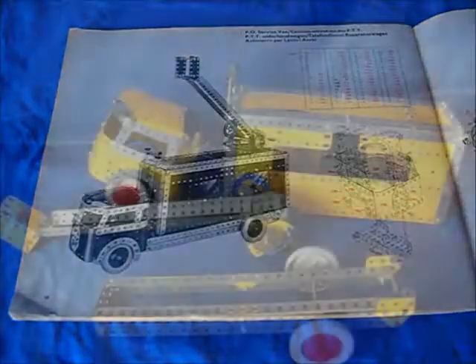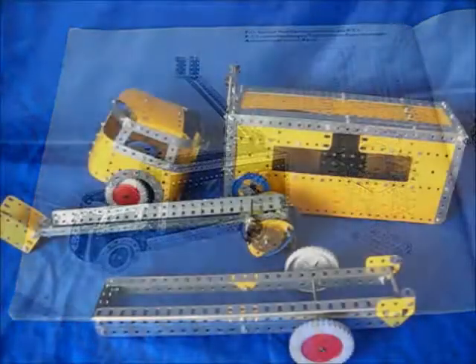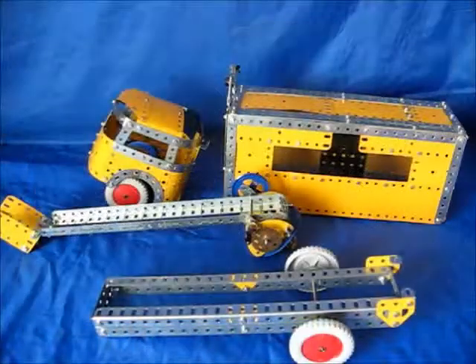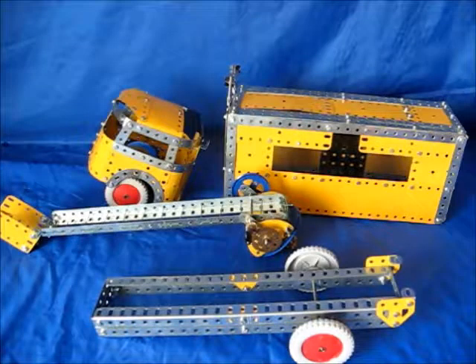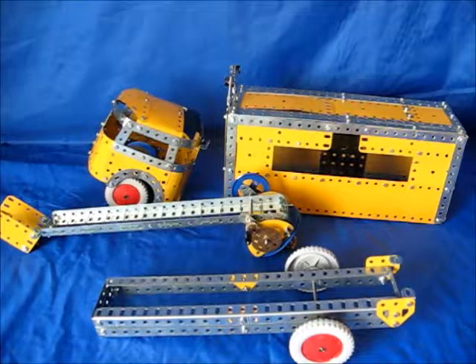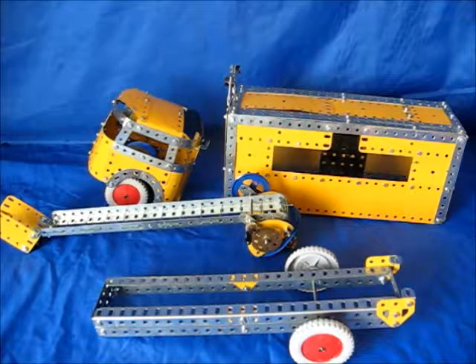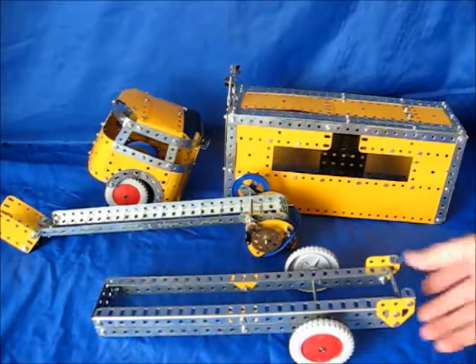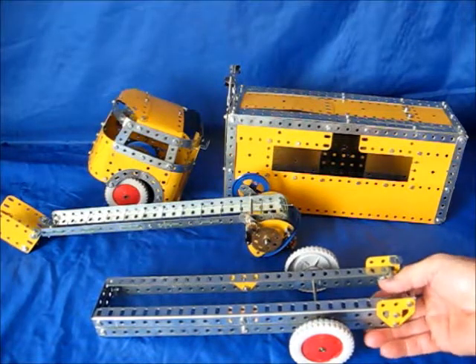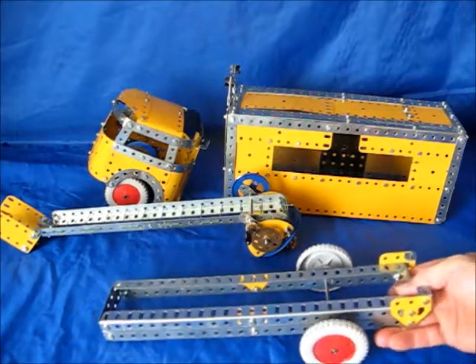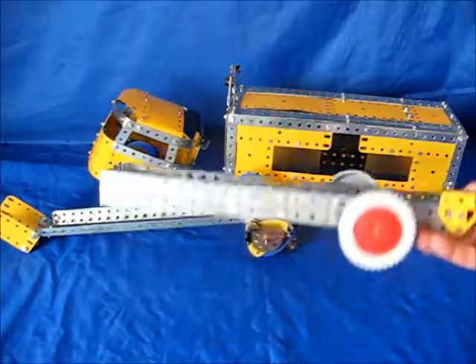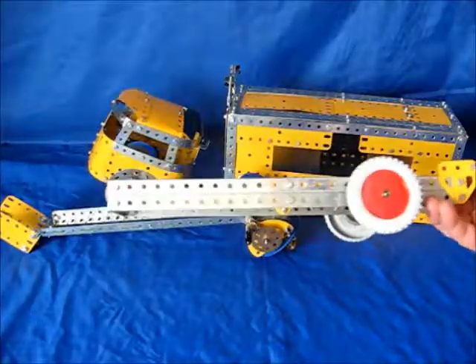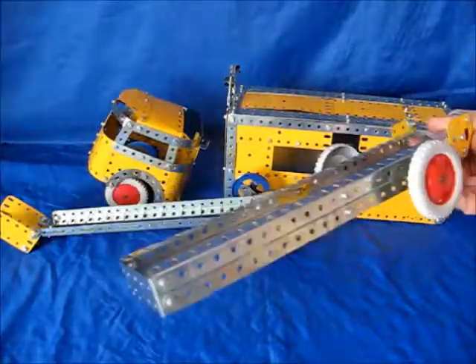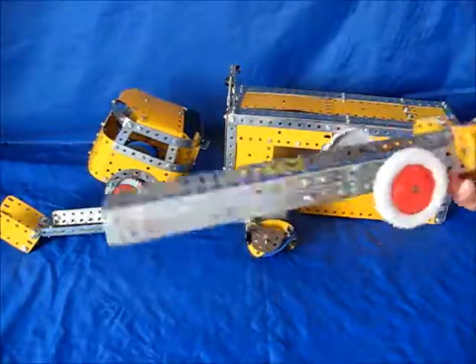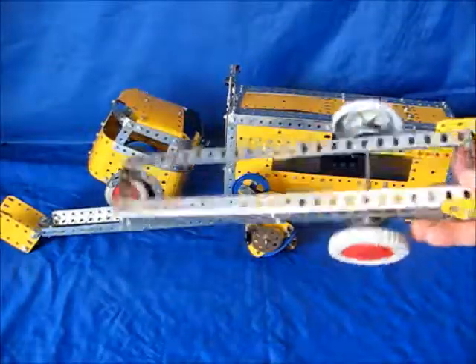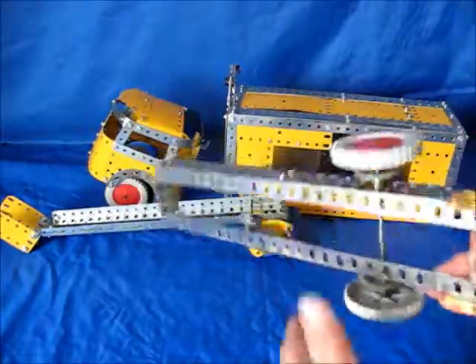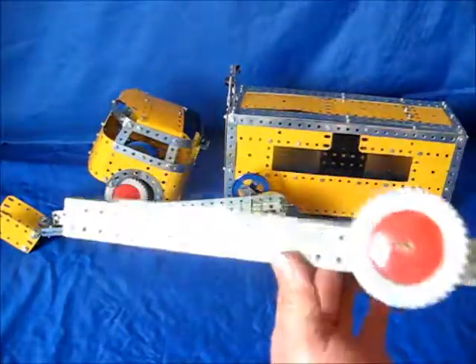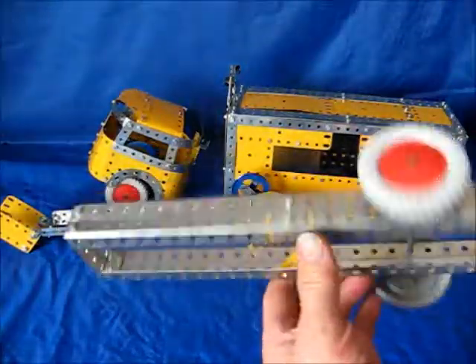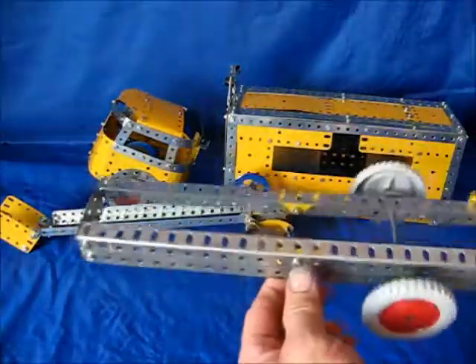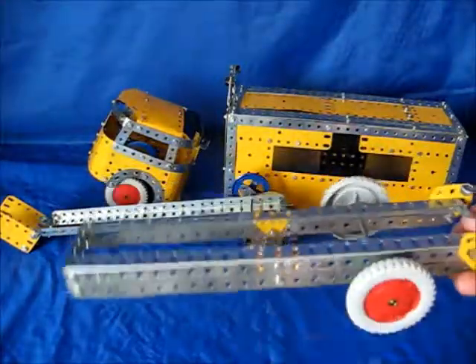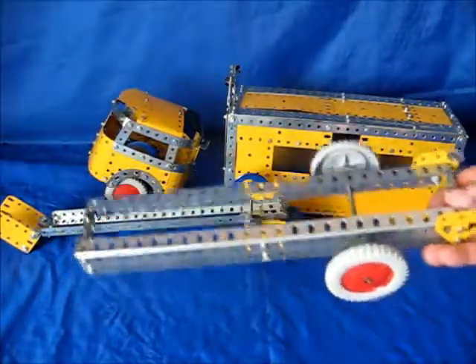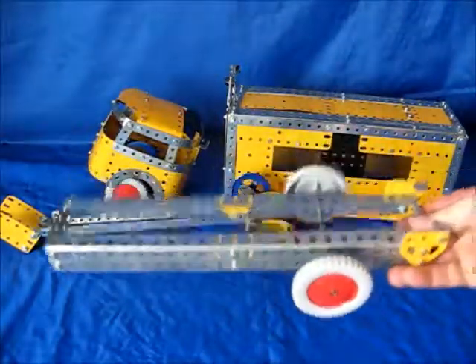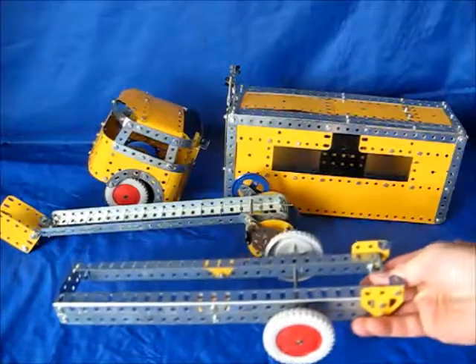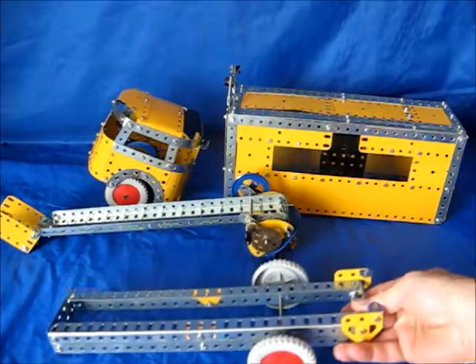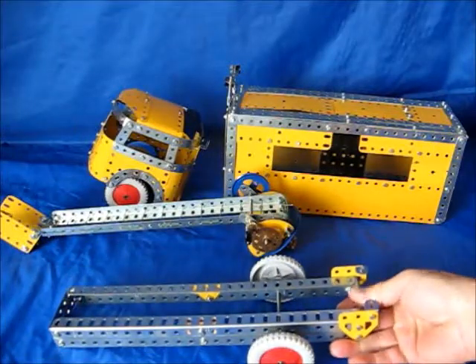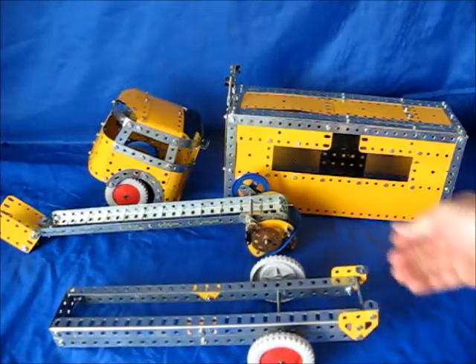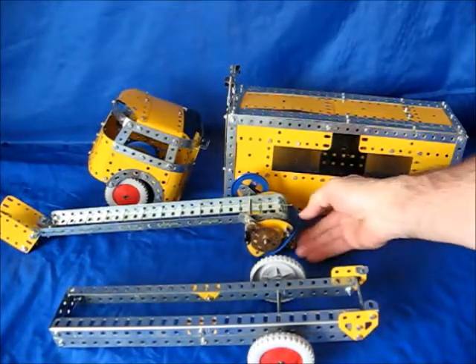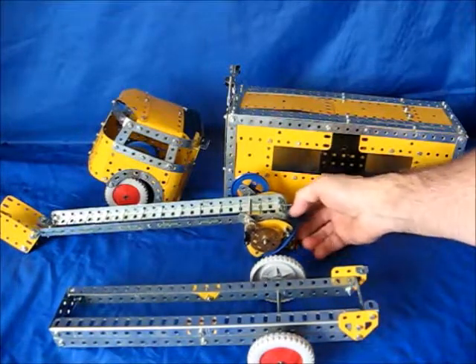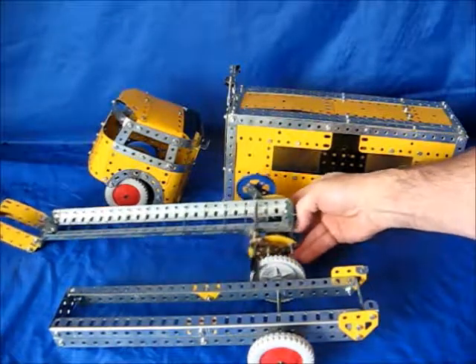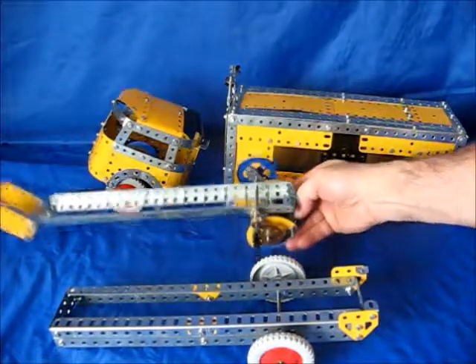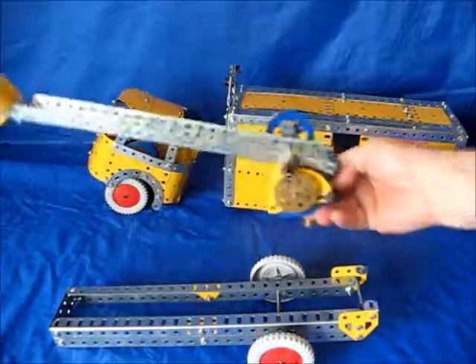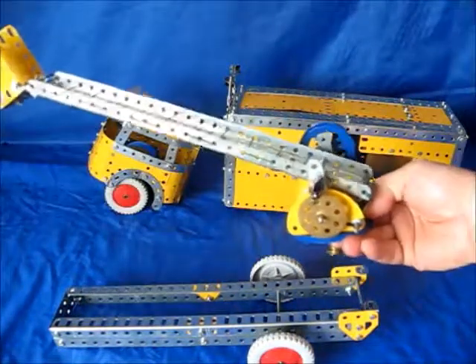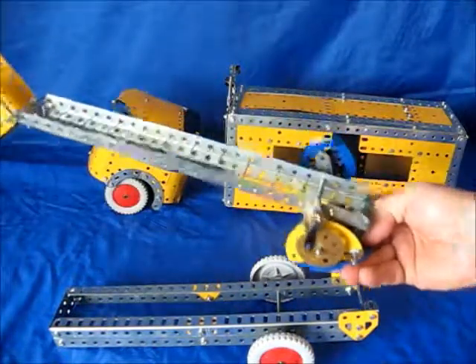Here are the model stages completed. I'll start with the chassis frame — not bad, easy to do on that one. Then the platform.